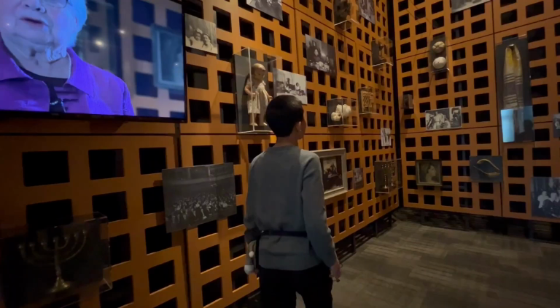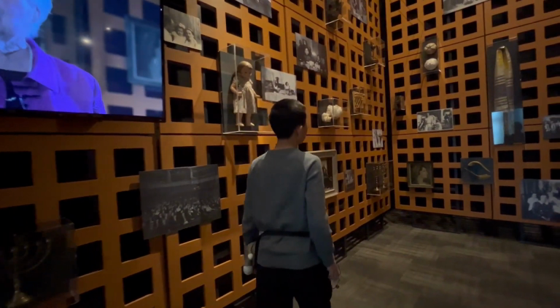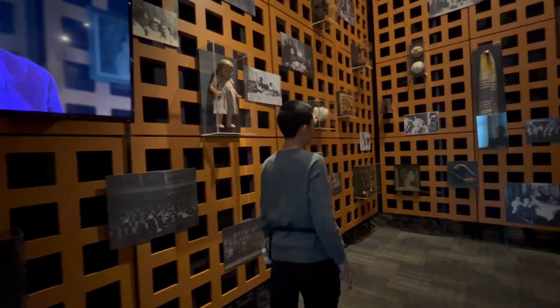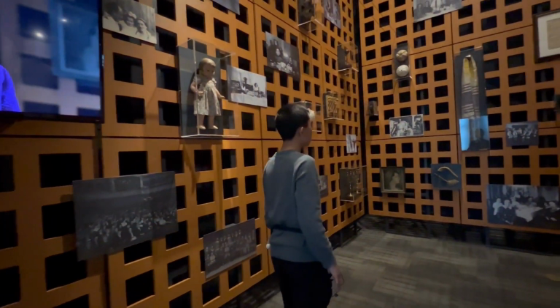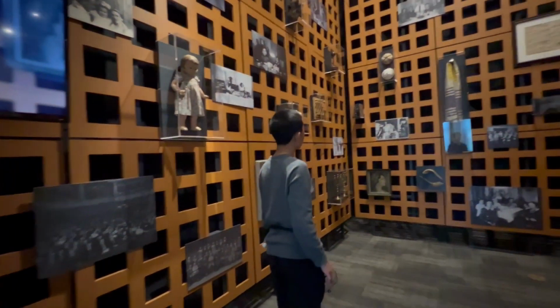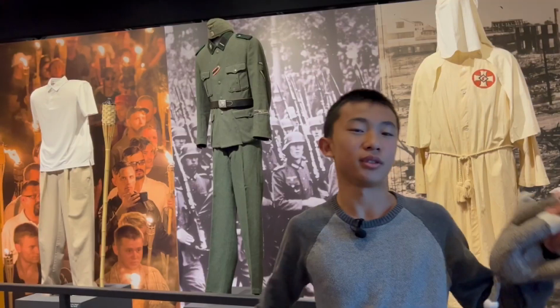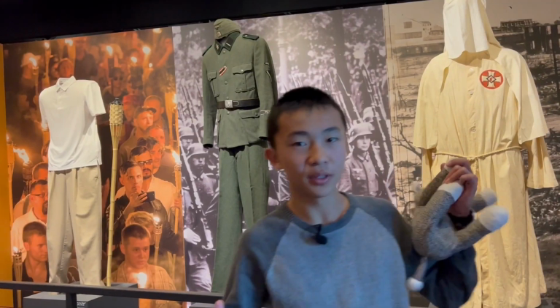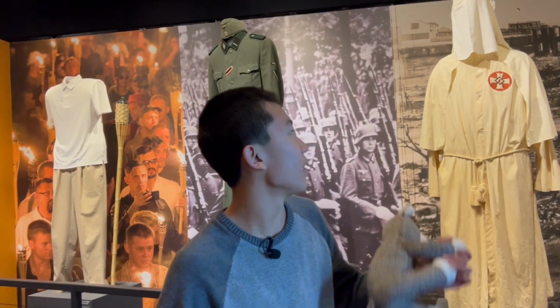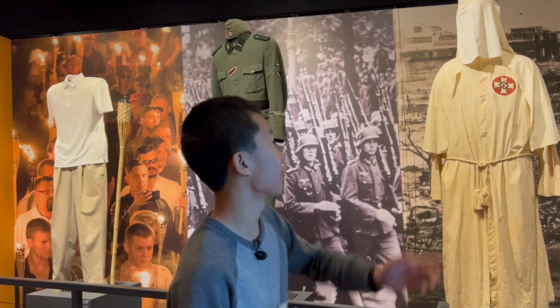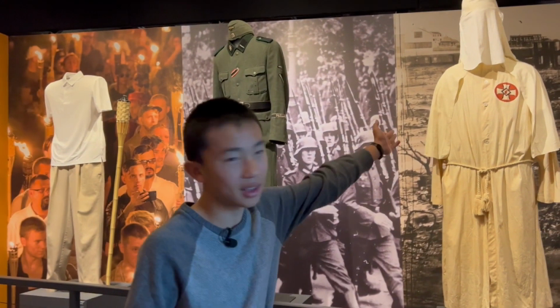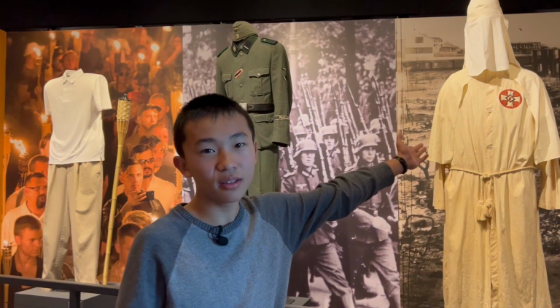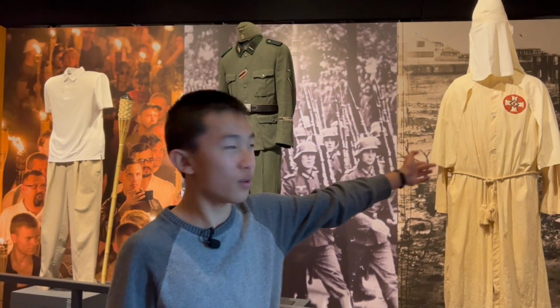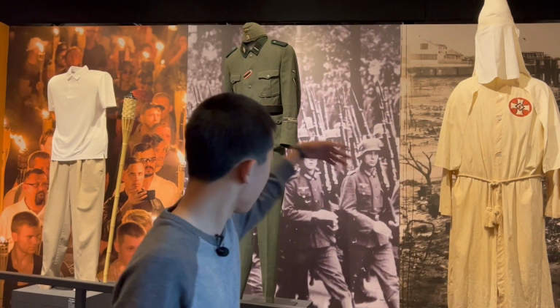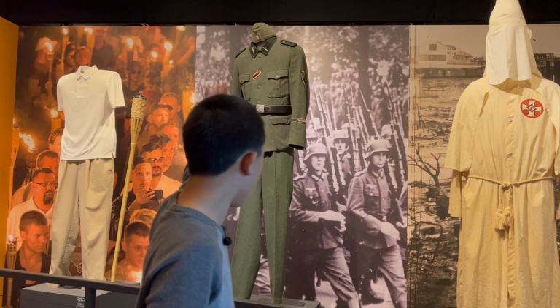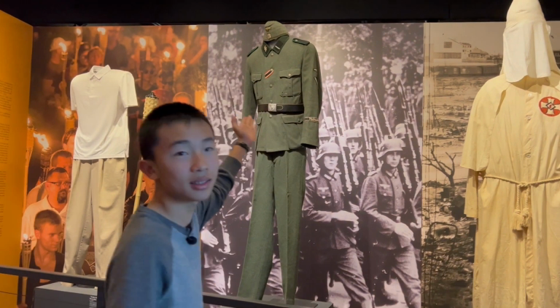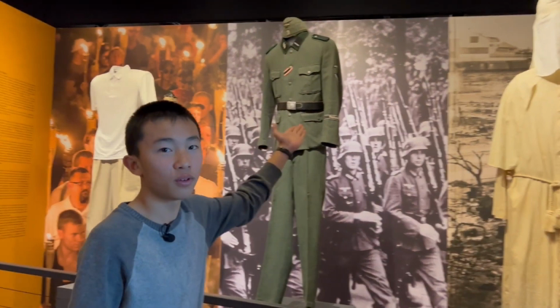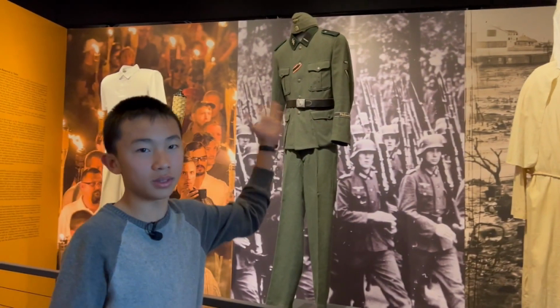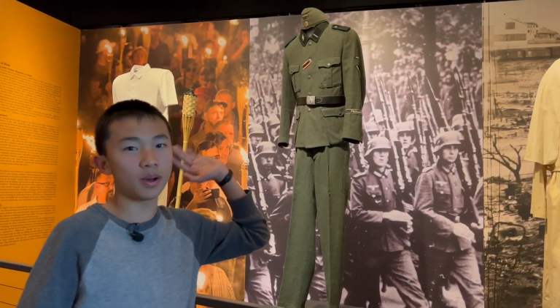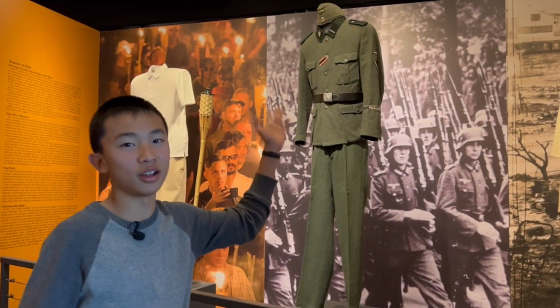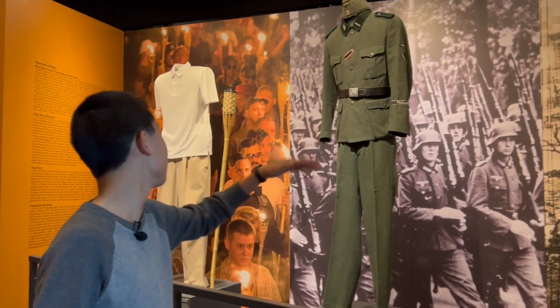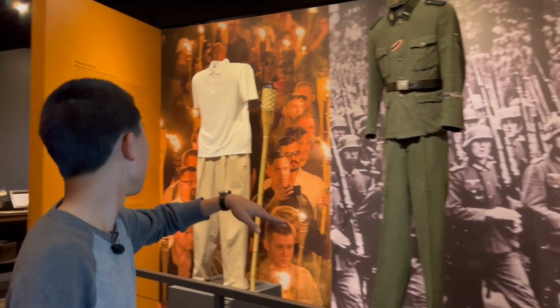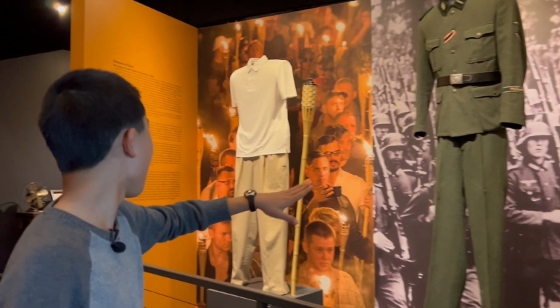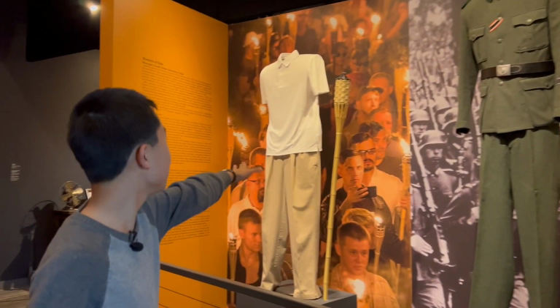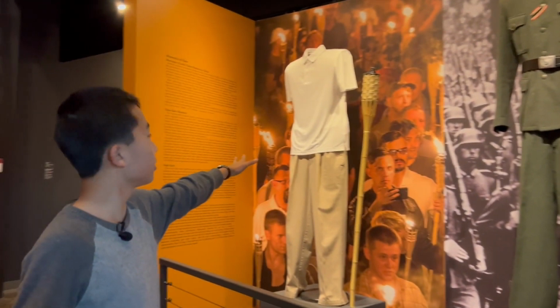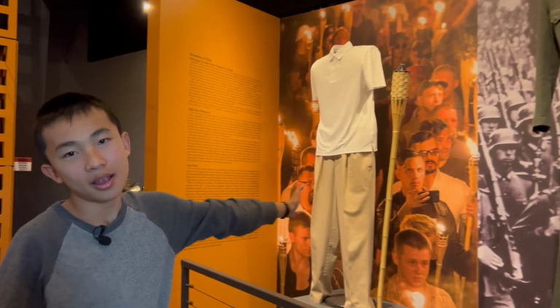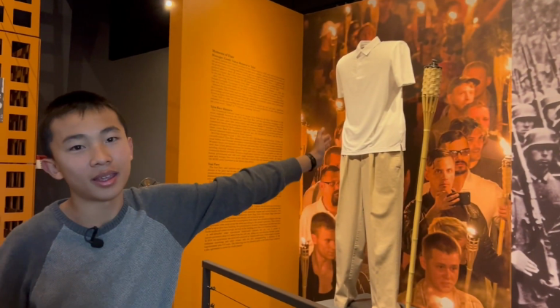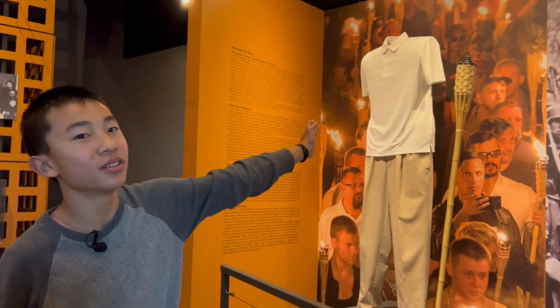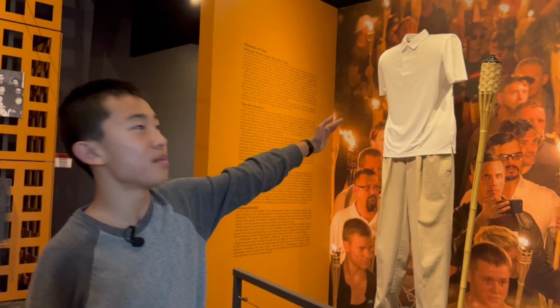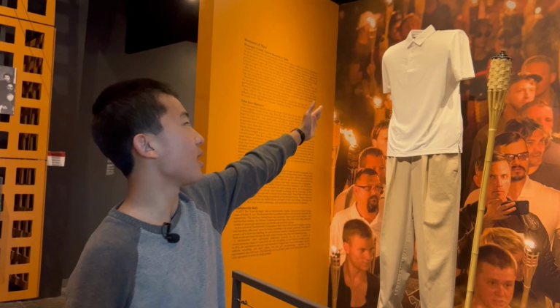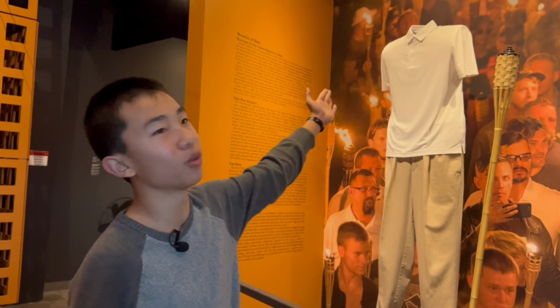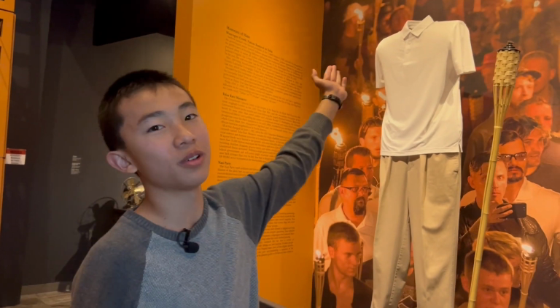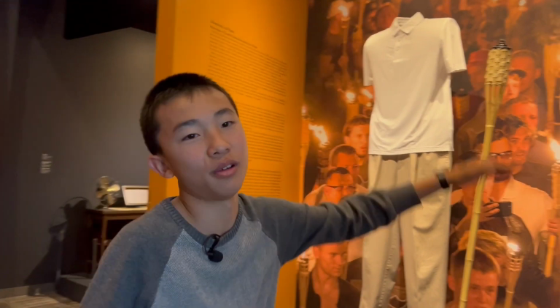We're now in the Holocaust exhibit, and these are symbols of hate — like the KKK uniform and the SS uniform that was used by the Nazis. And this shows that haters can be in any ordinary clothing.